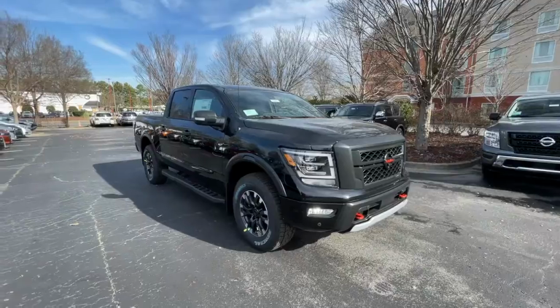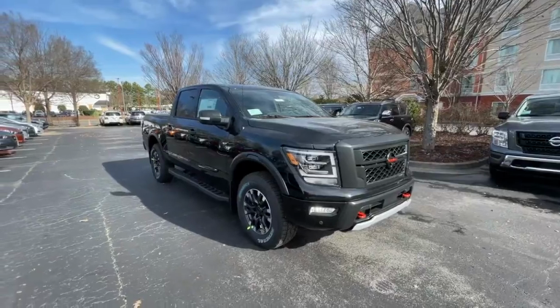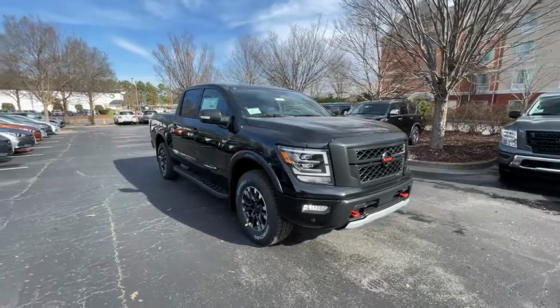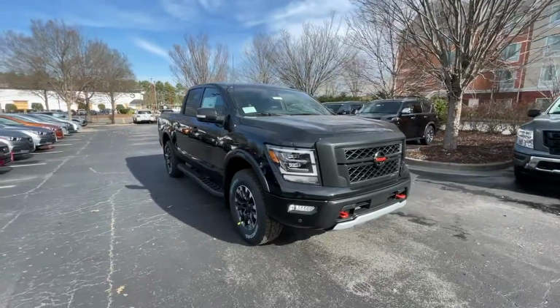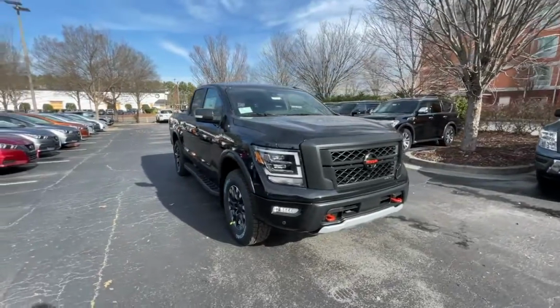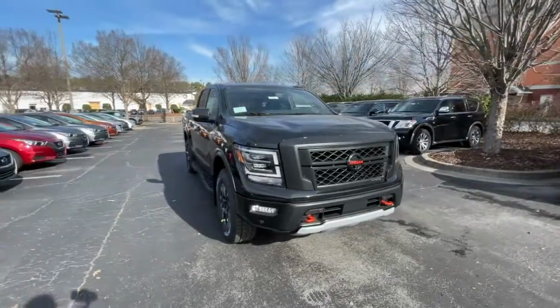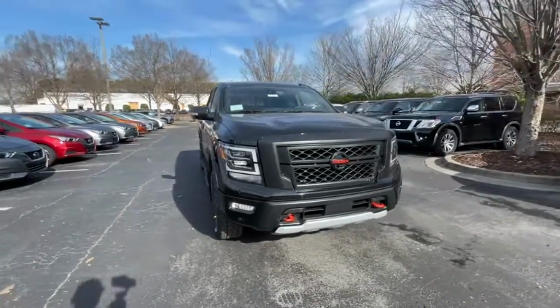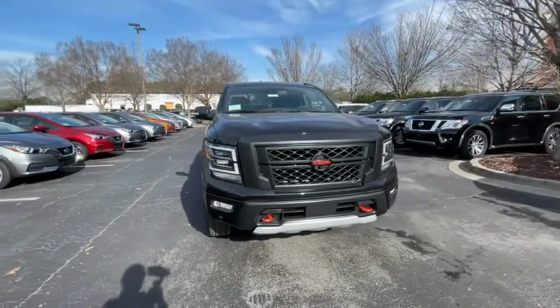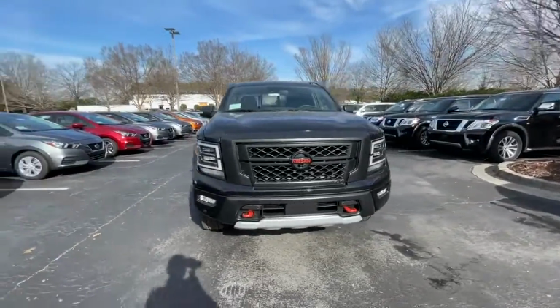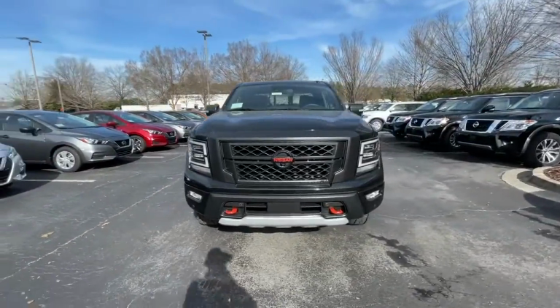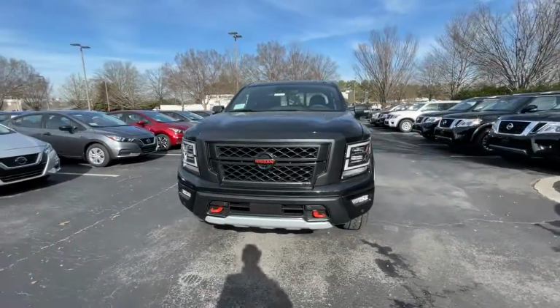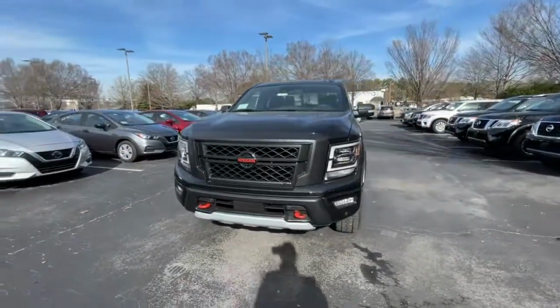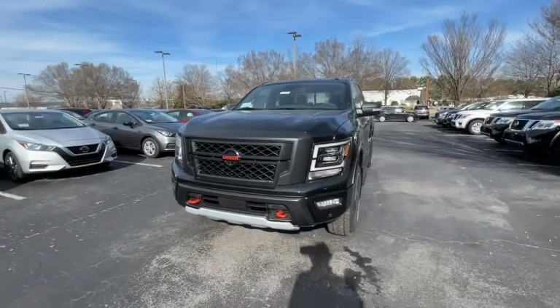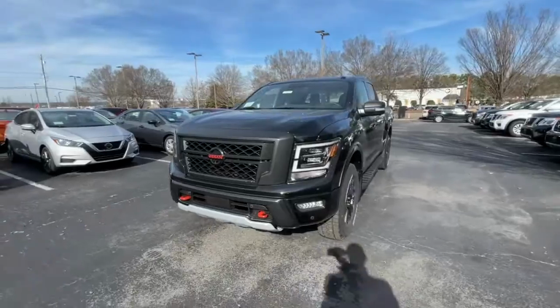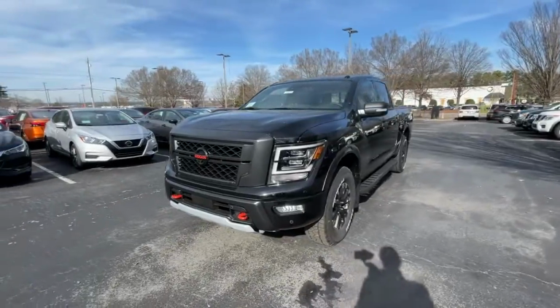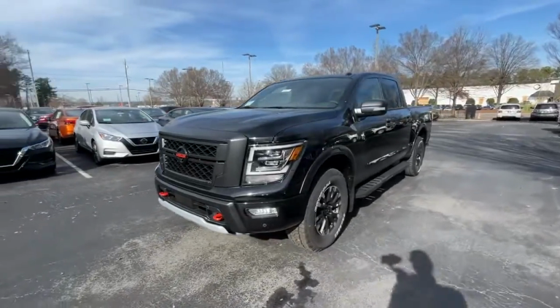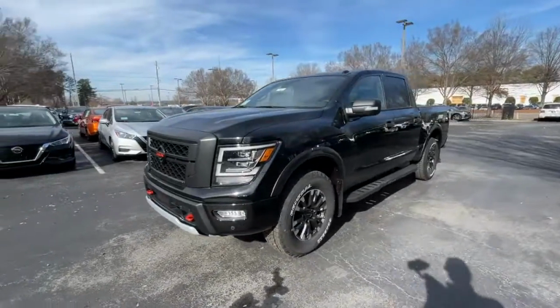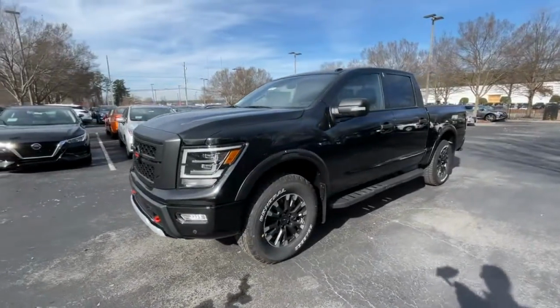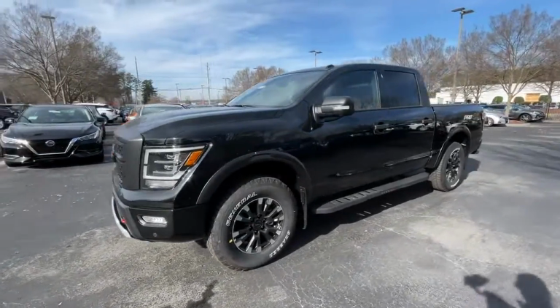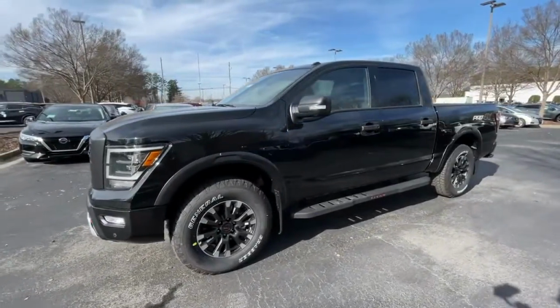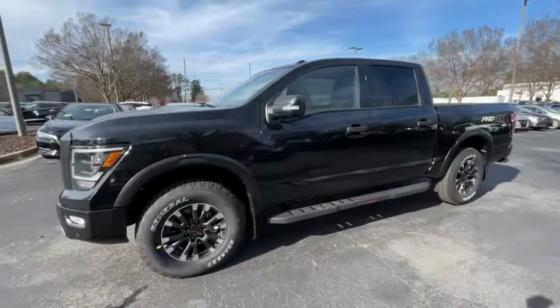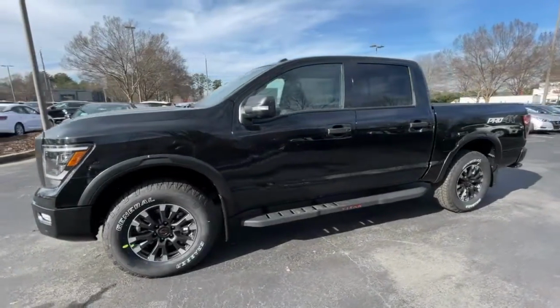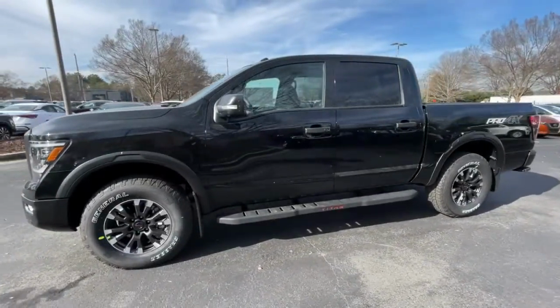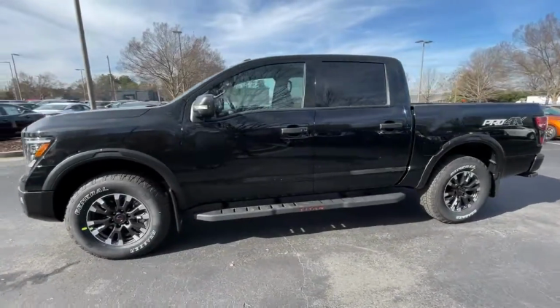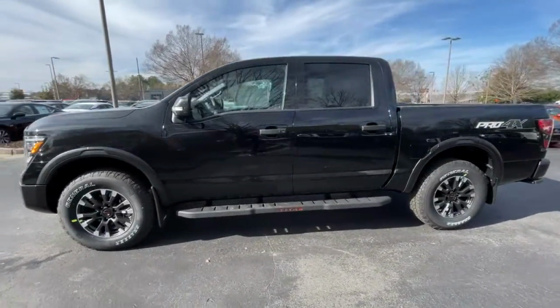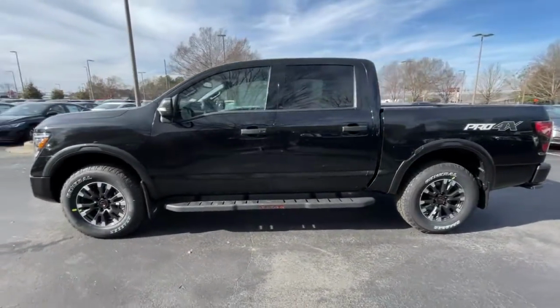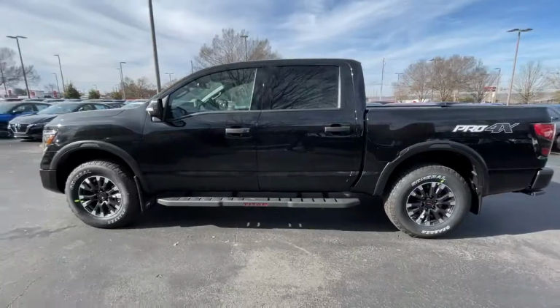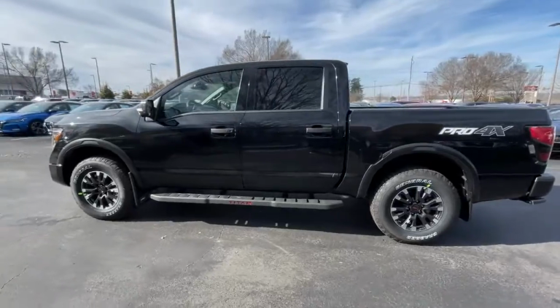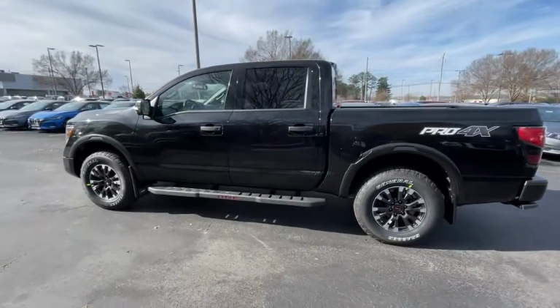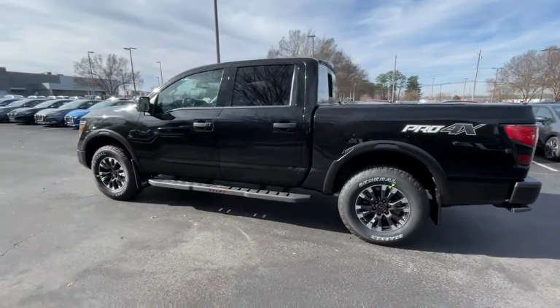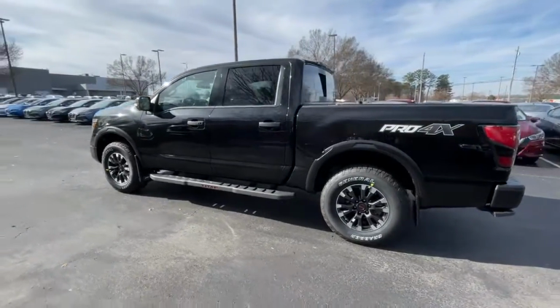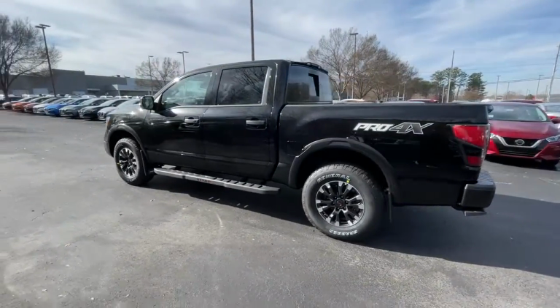Get a feel for the 2021 Nissan Titan. You'll love the comfort of this handsome Titan. Its serene cabin, luxurious seating, and quick acceleration elevate every excursion.